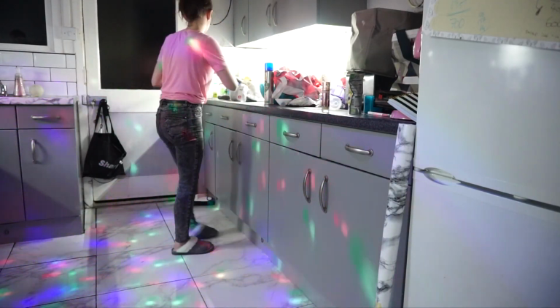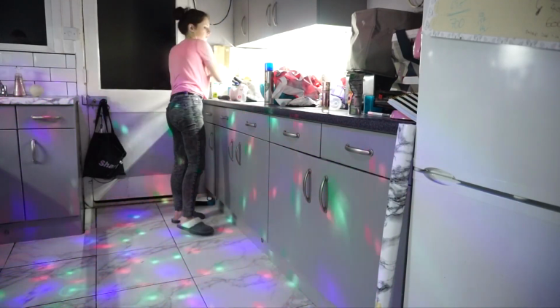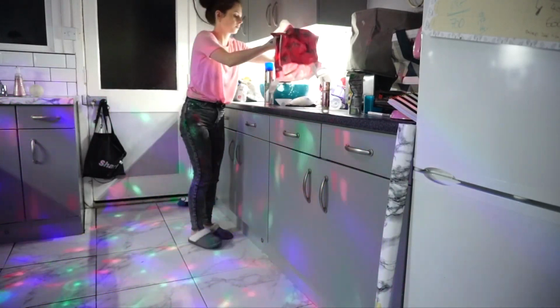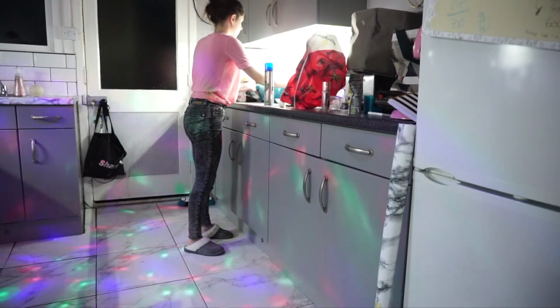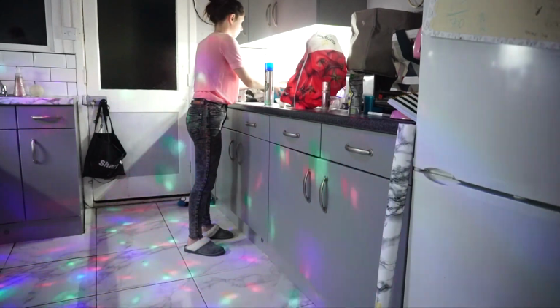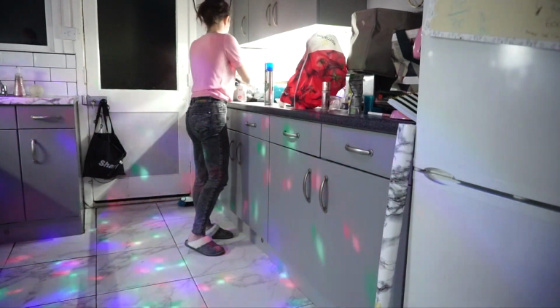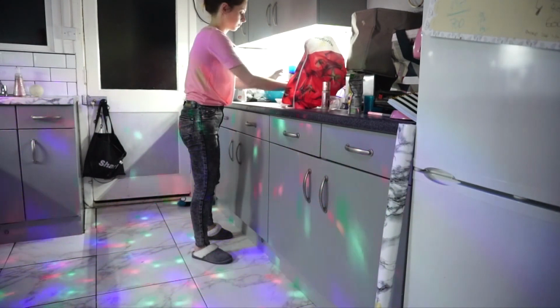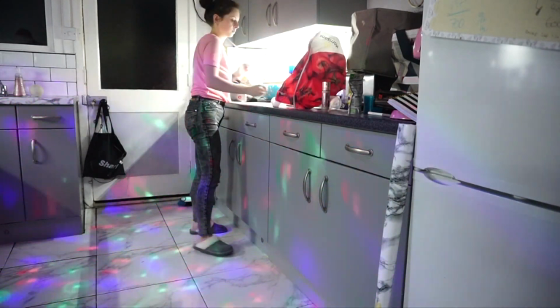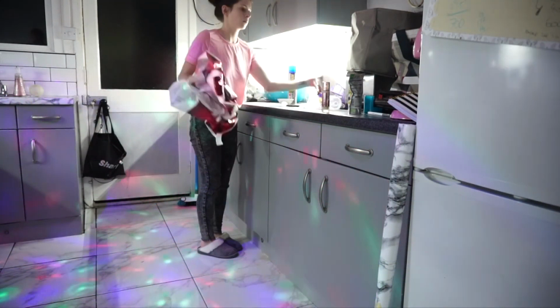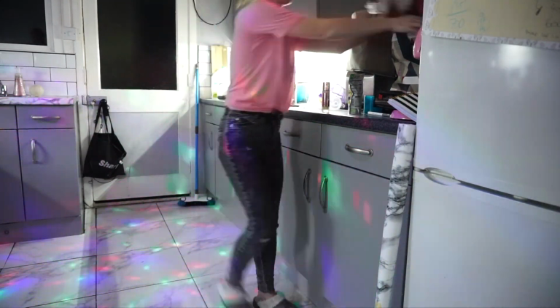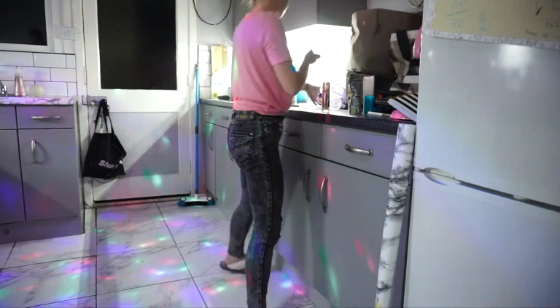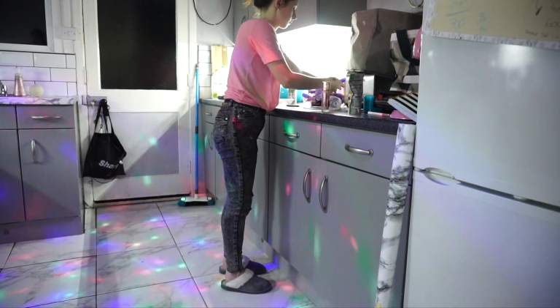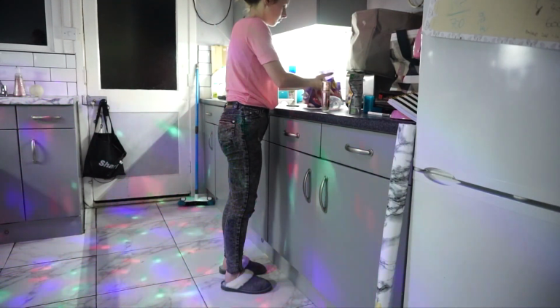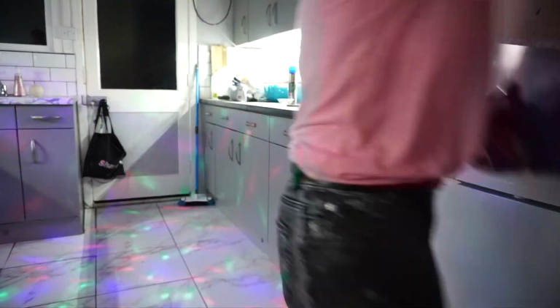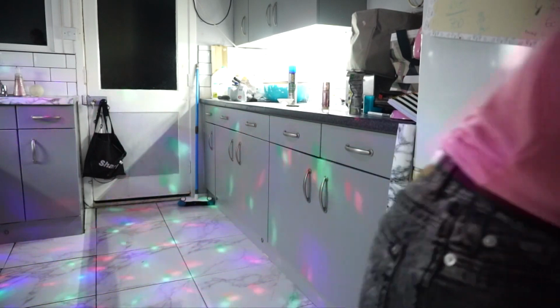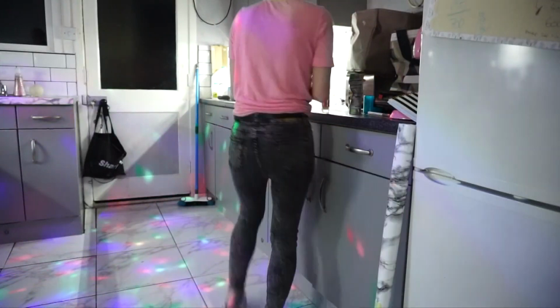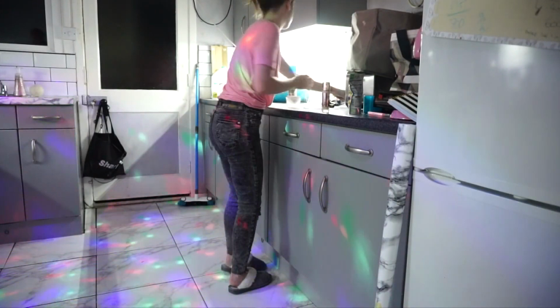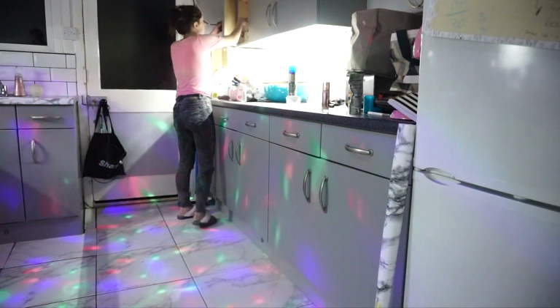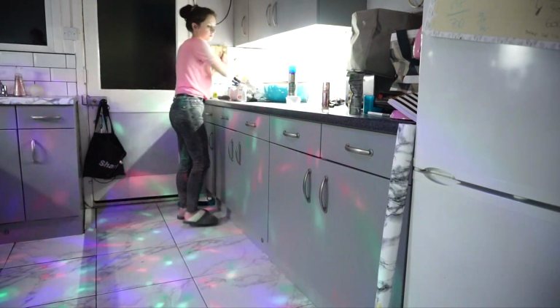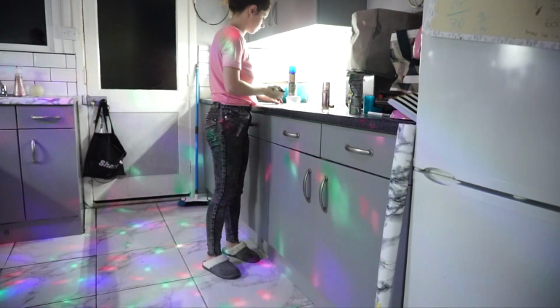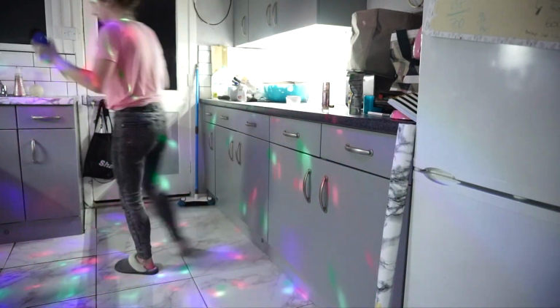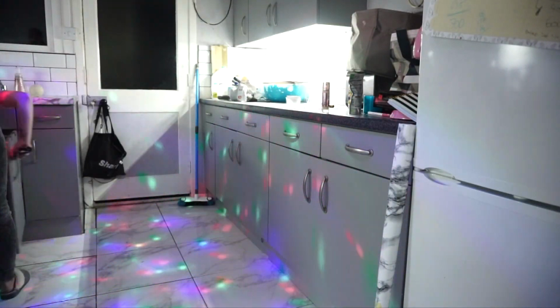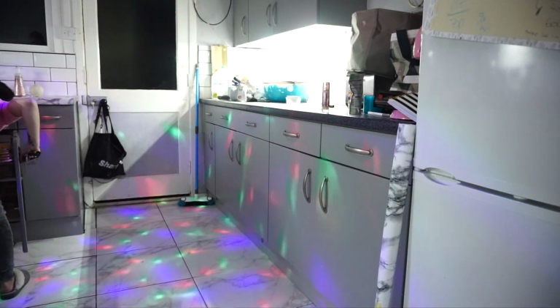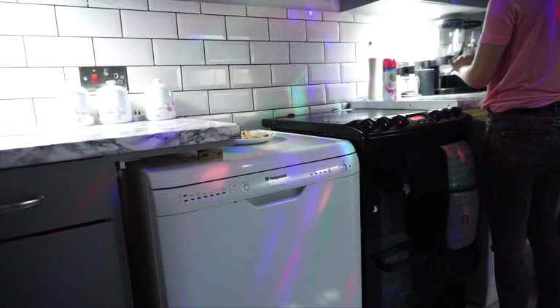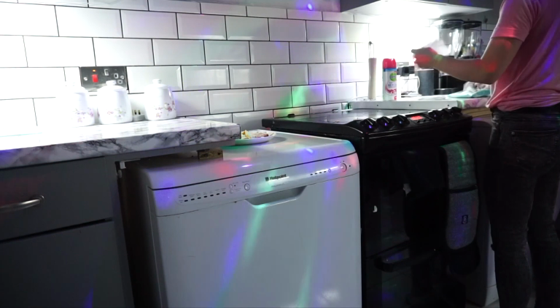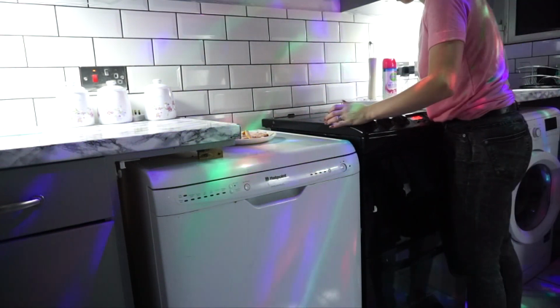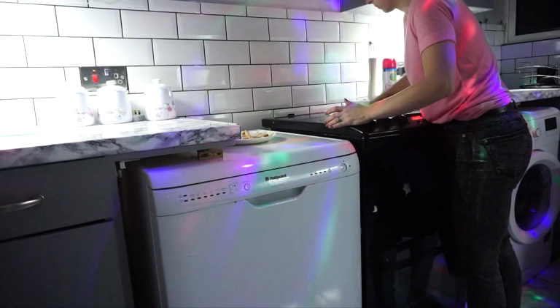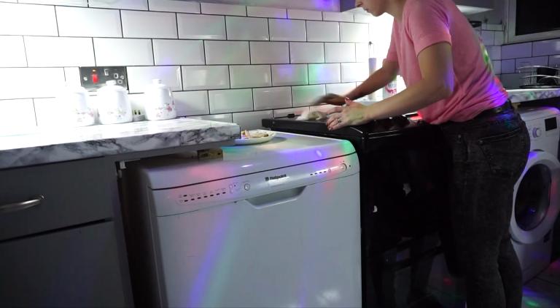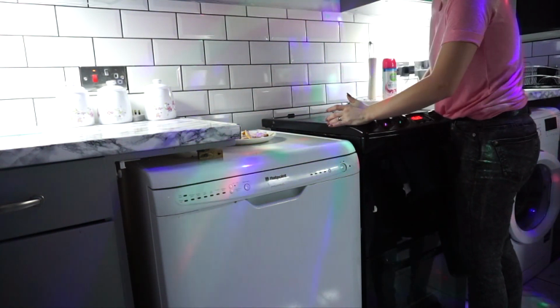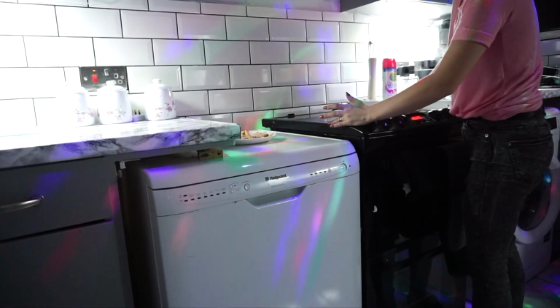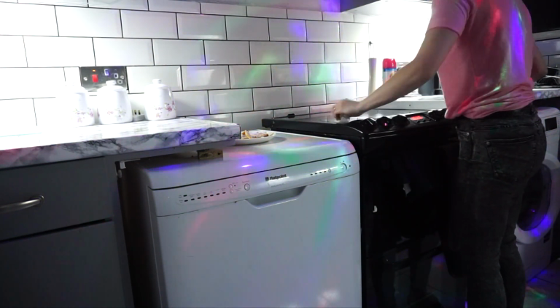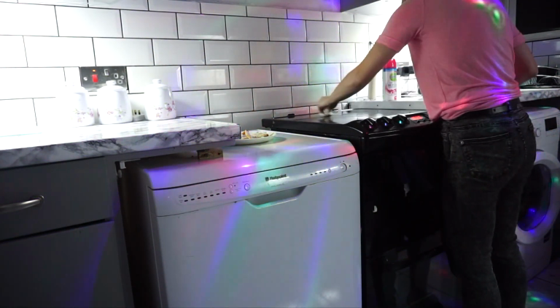And giving the oven a quick wipe down. I really hope you enjoyed this video — please don't forget to like and subscribe, and I will see you in the next one. Hopefully I'm feeling better for an actual face-to-face intro and outro. I will see you all later, bye!